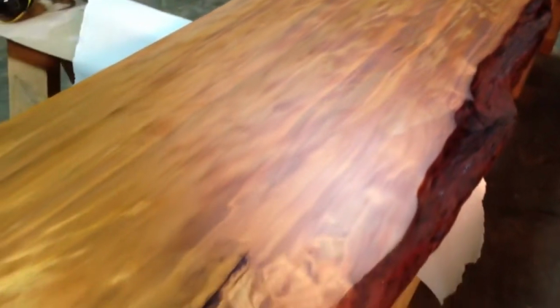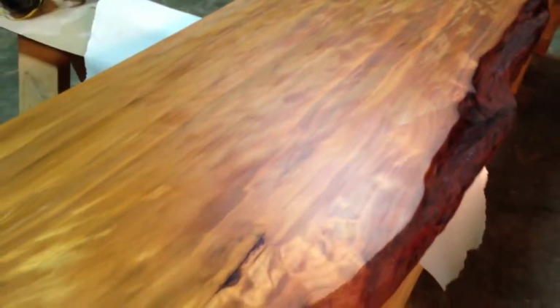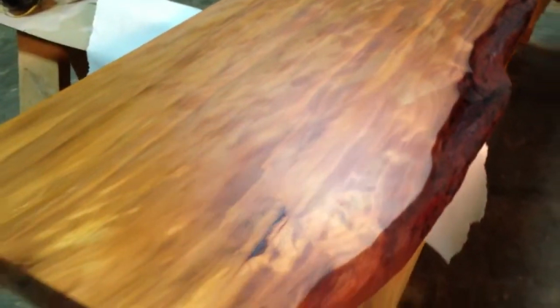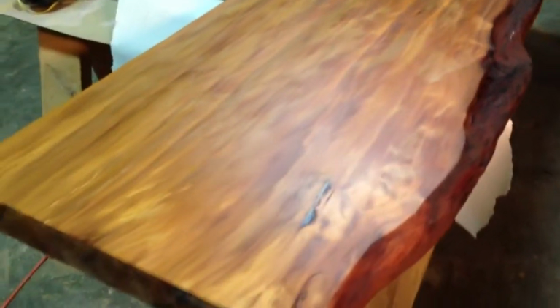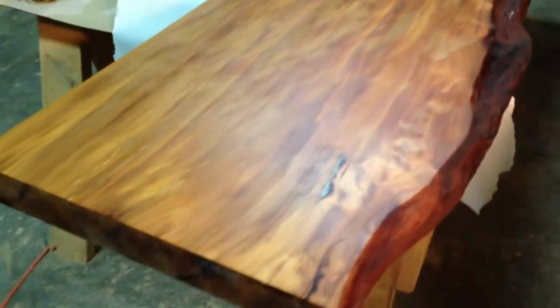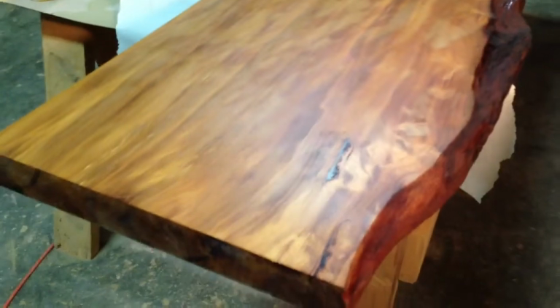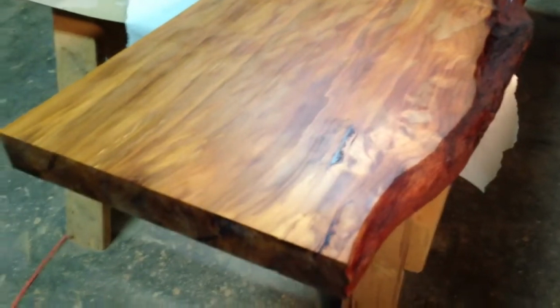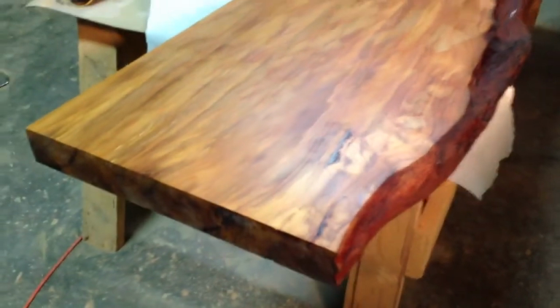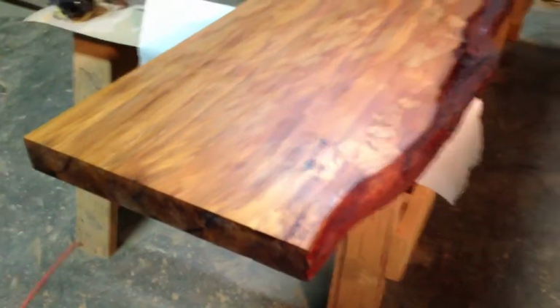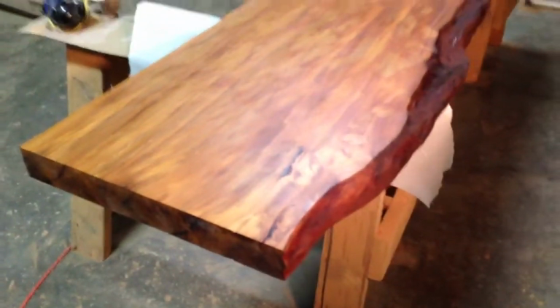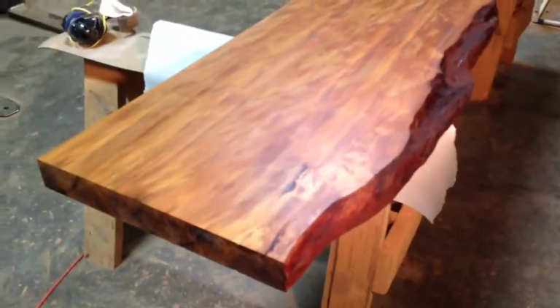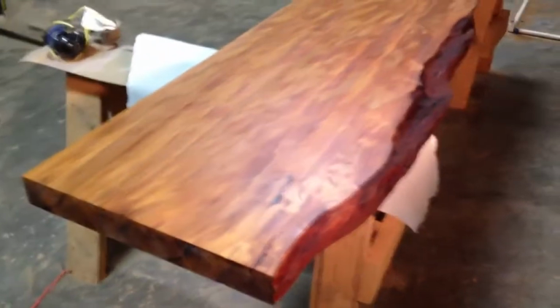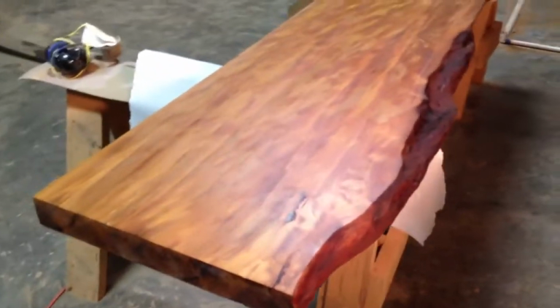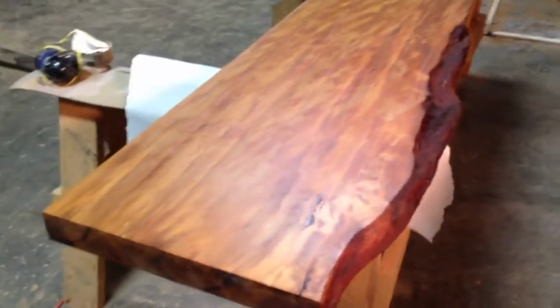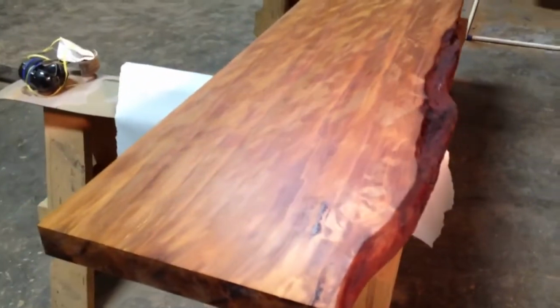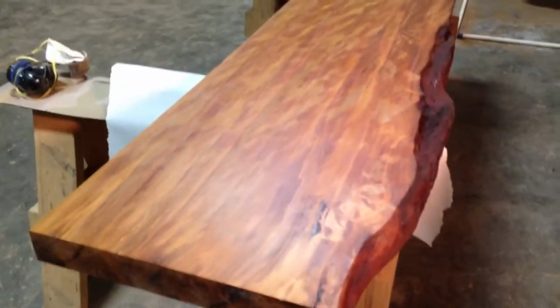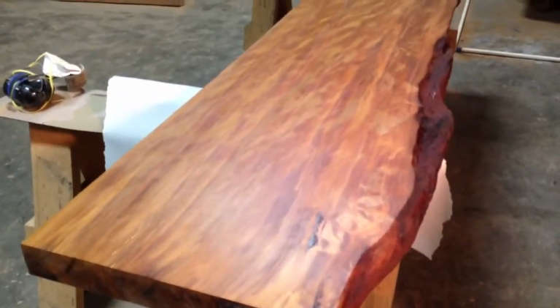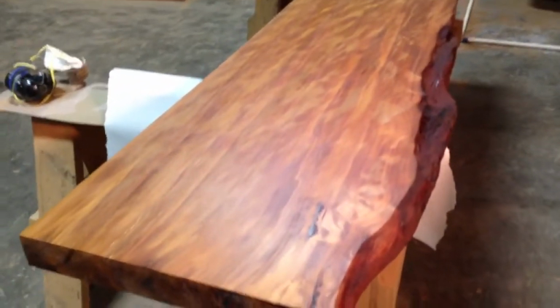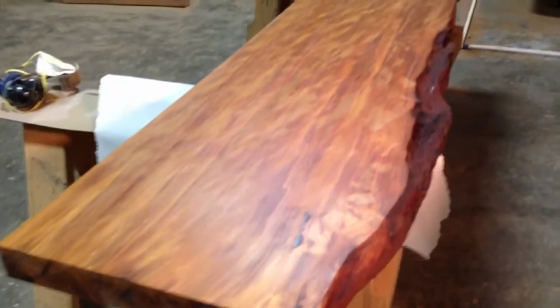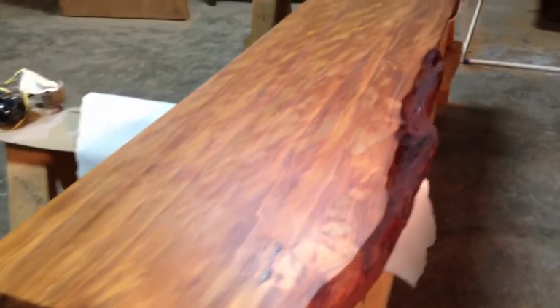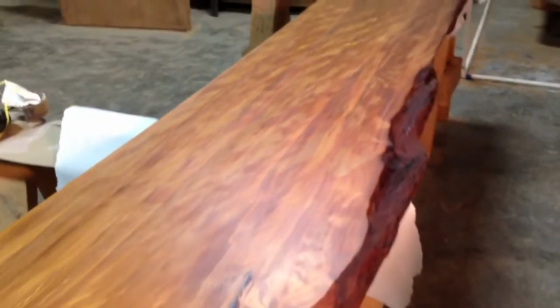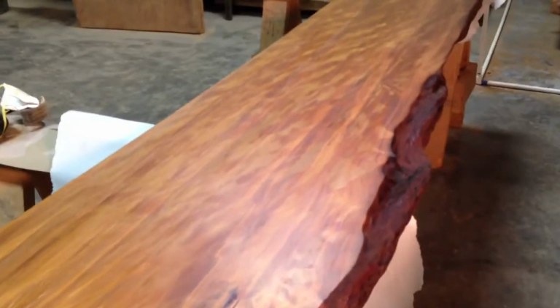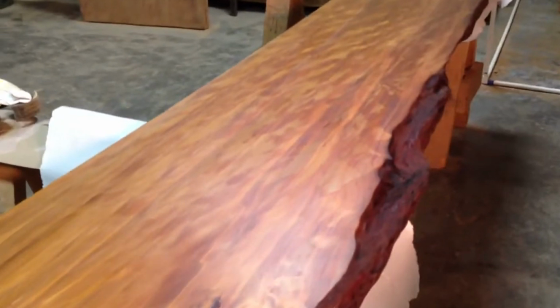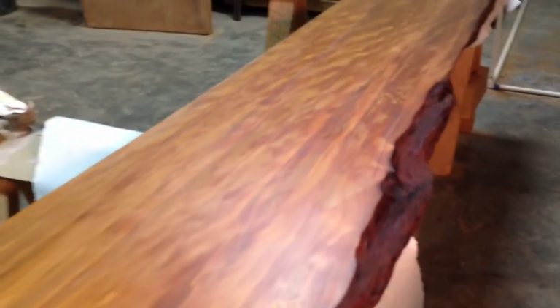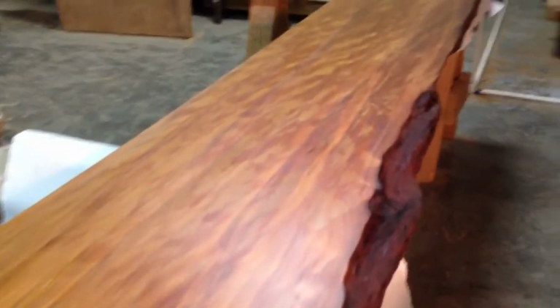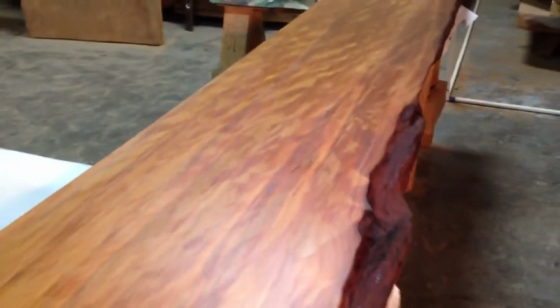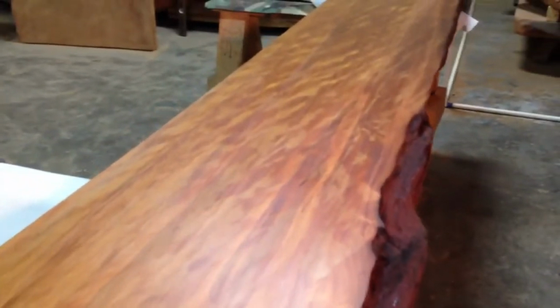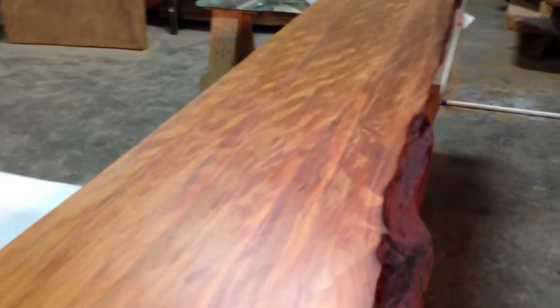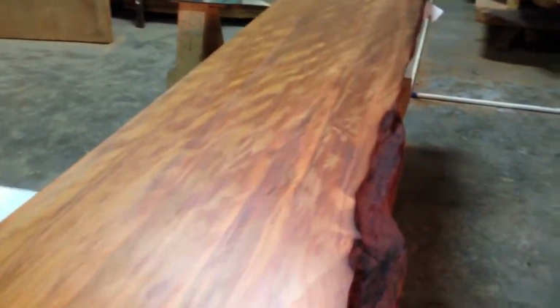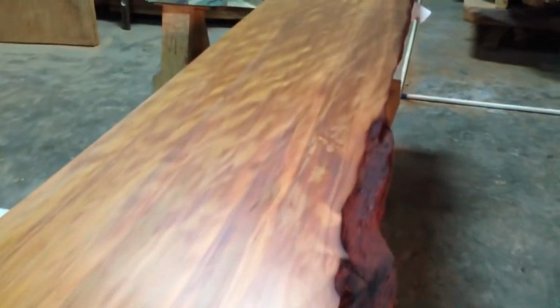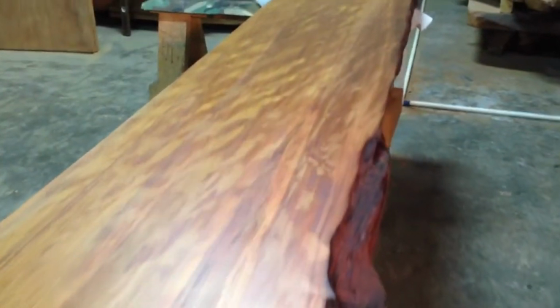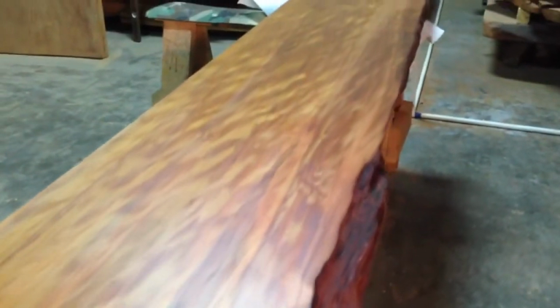One solid slab. Three inches thick, three inches wide, 19 inches. Fantastic piece.